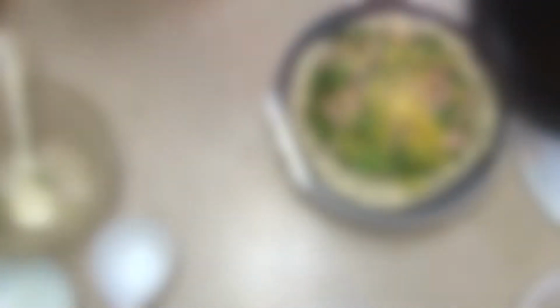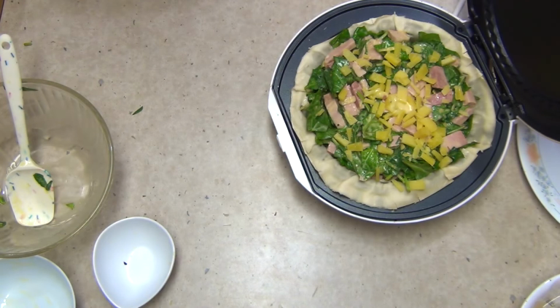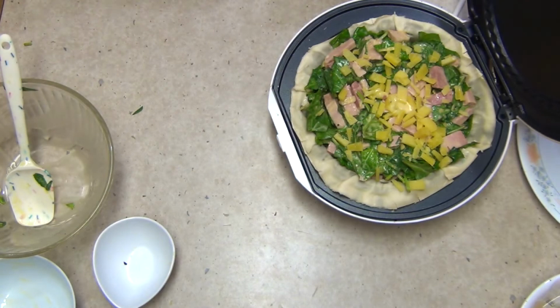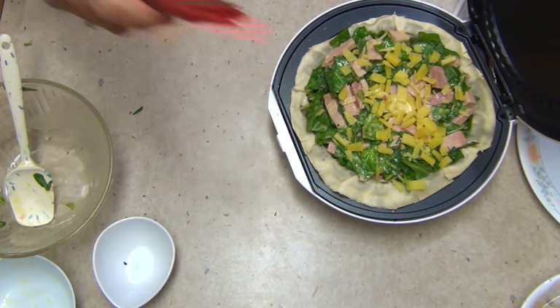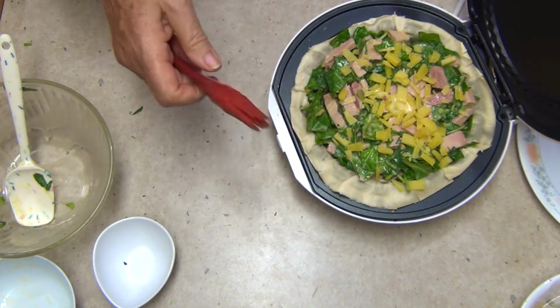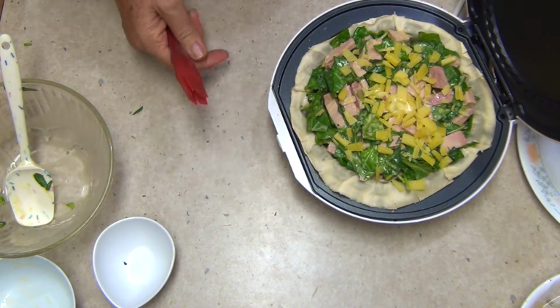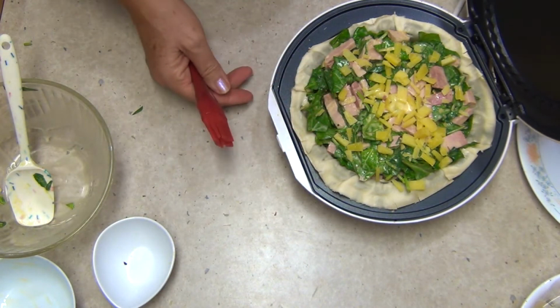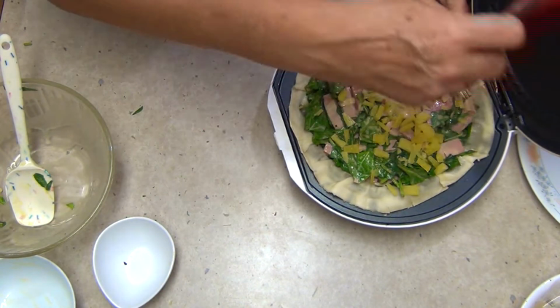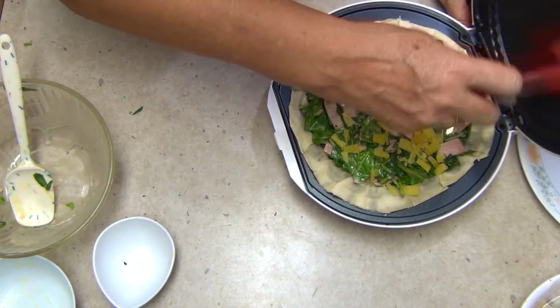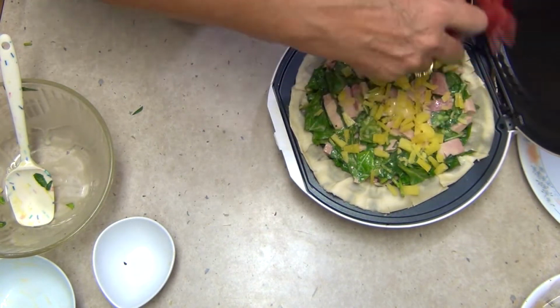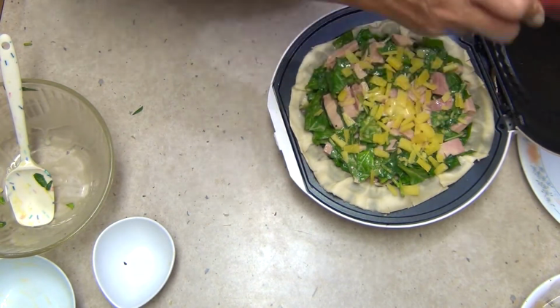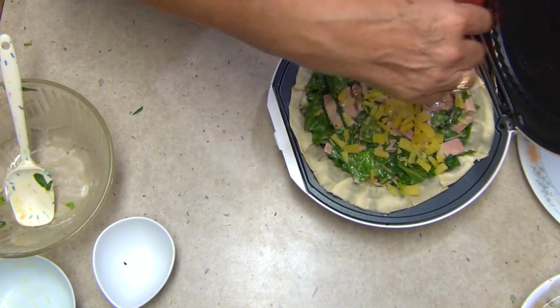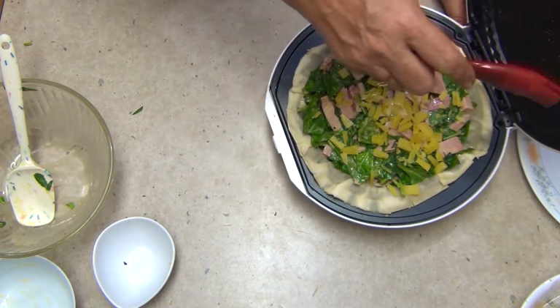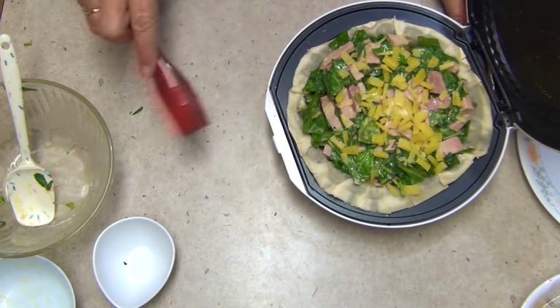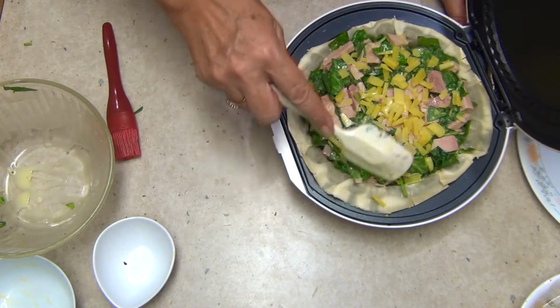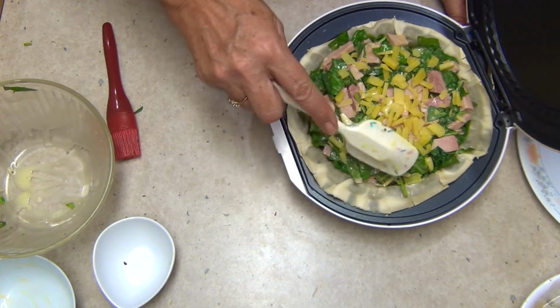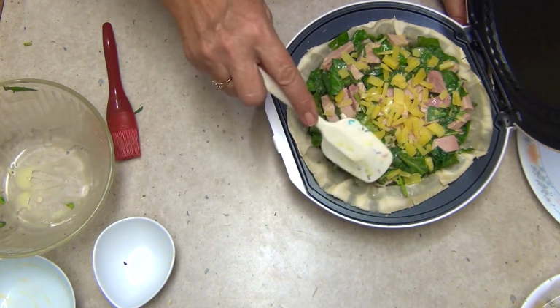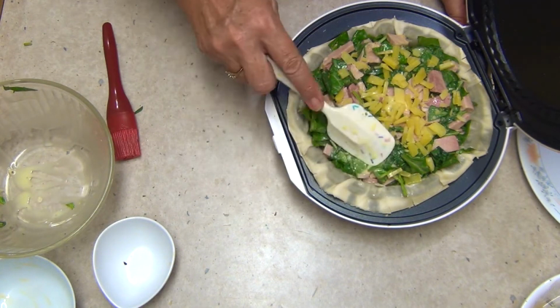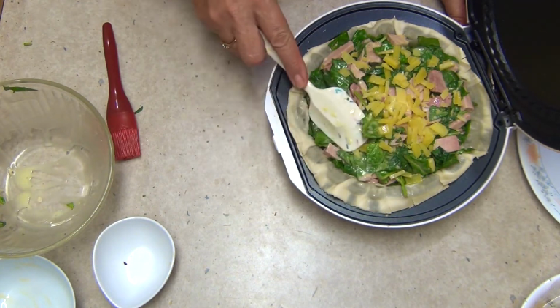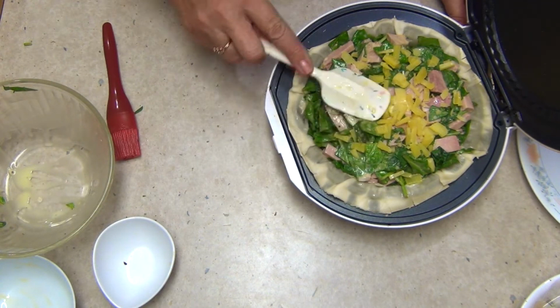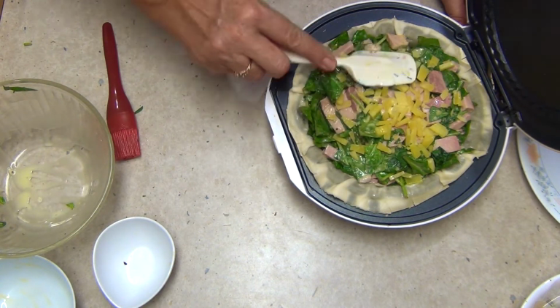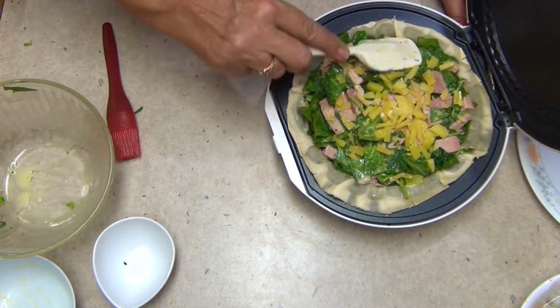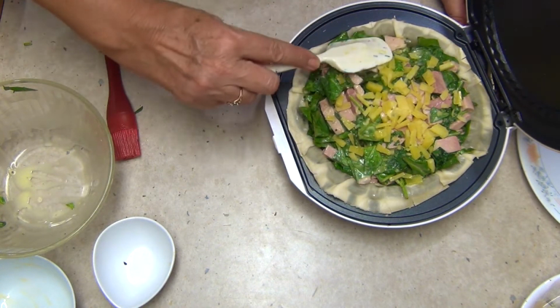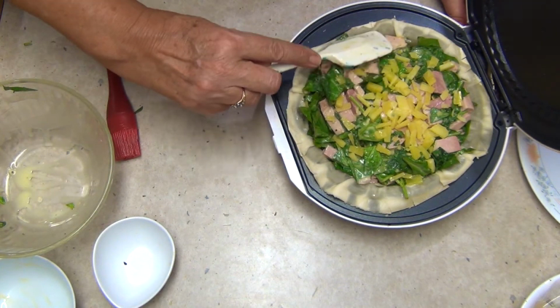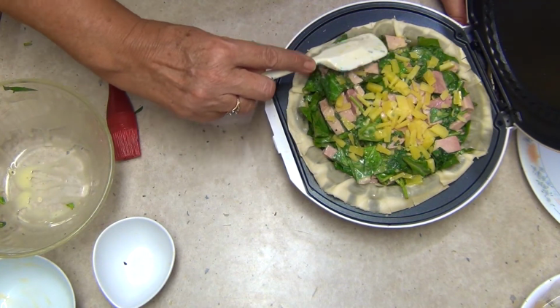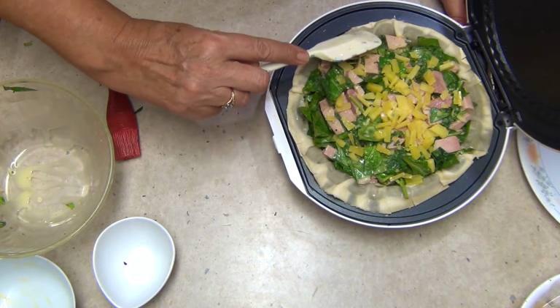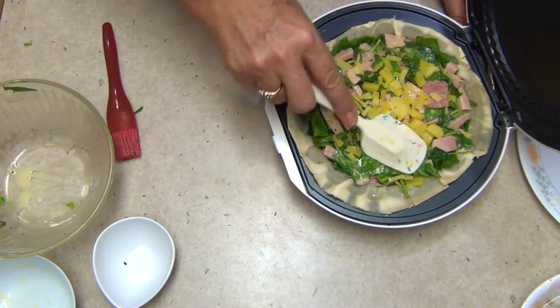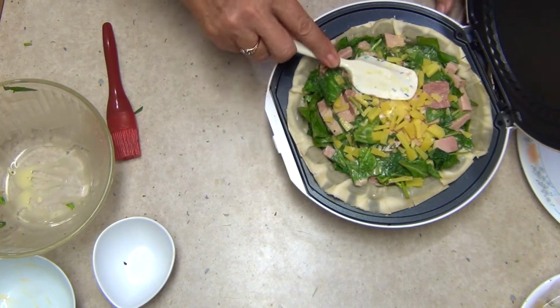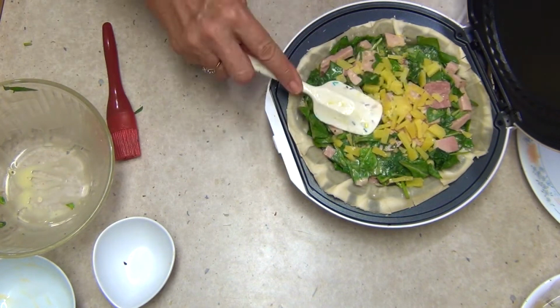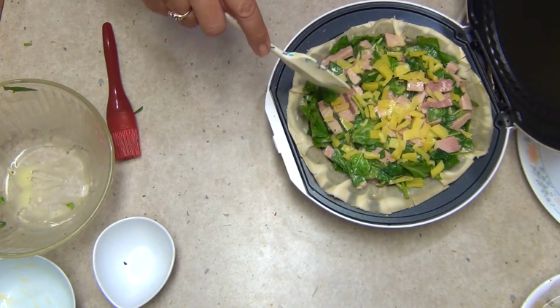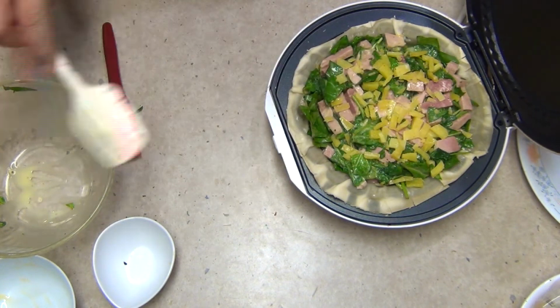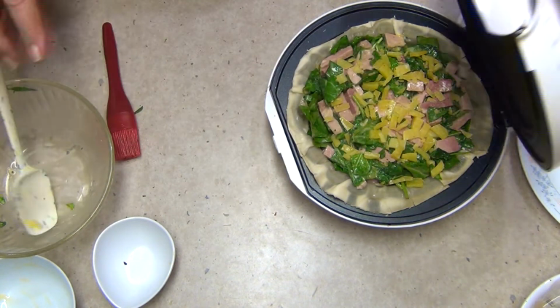I'm just going to brush the top of the pastry with a bit of milk butter I already have on my brush. You can see the pastry starting to go a little bit opaque as it's cooking. We're going to cook this for about 10 minutes — close the lid.